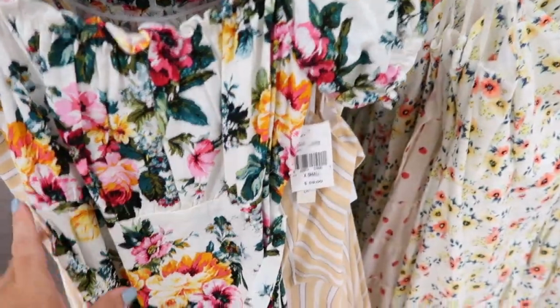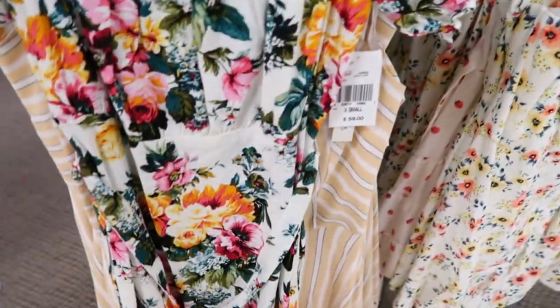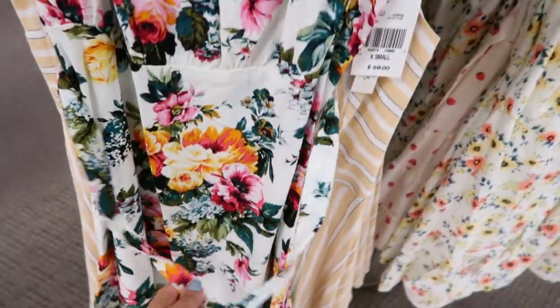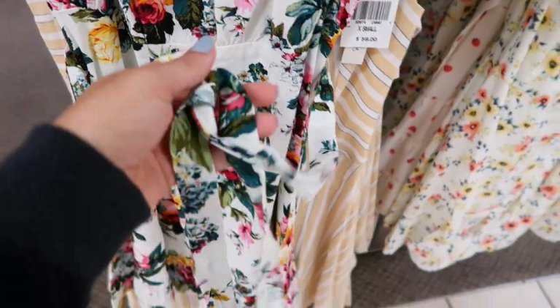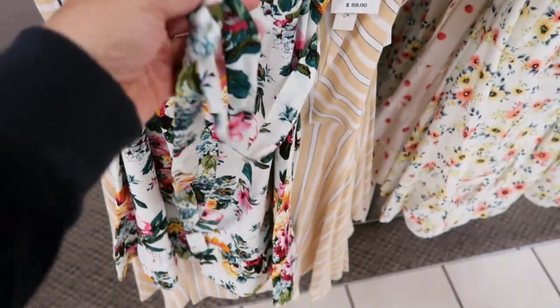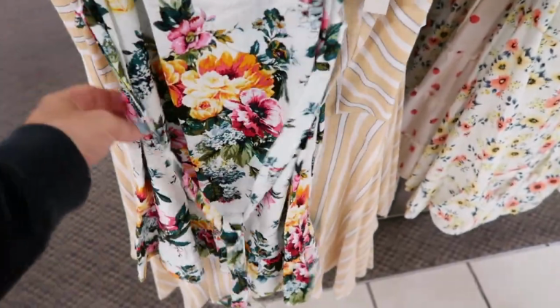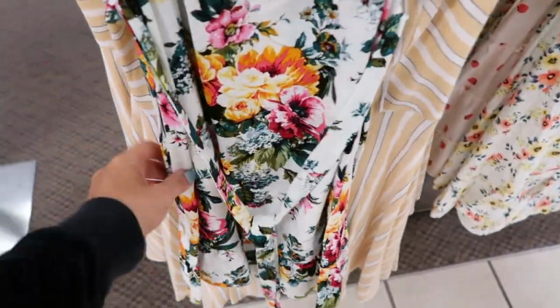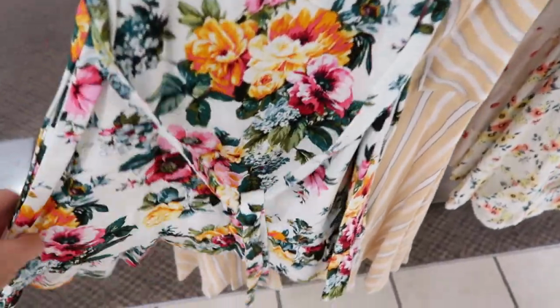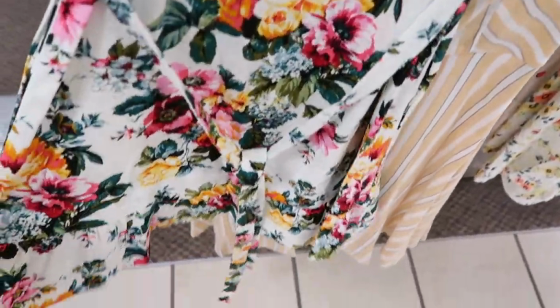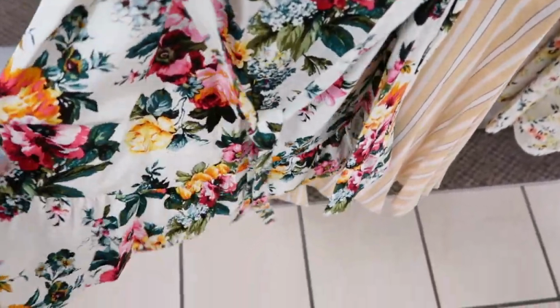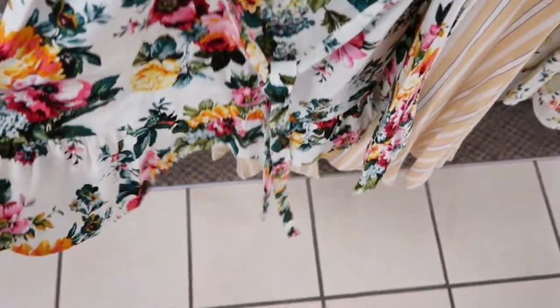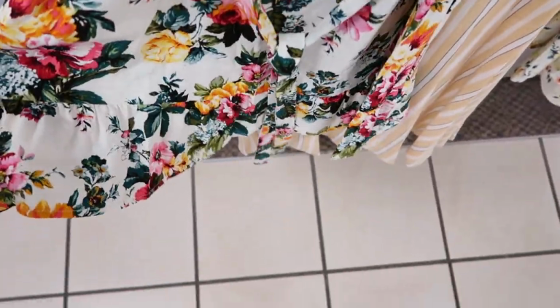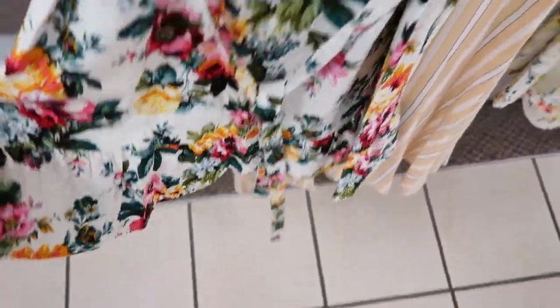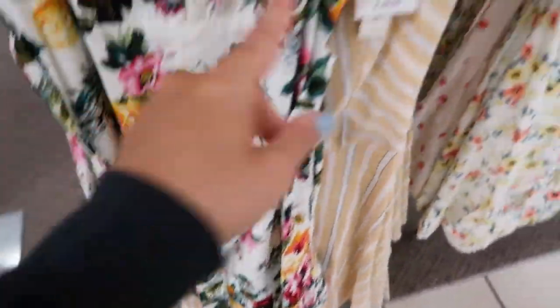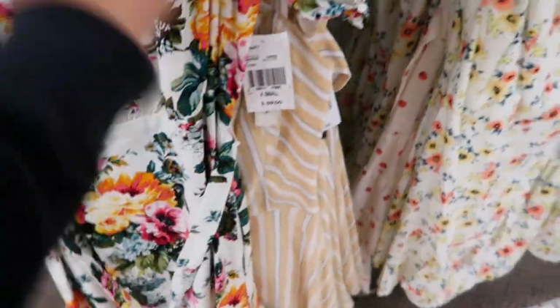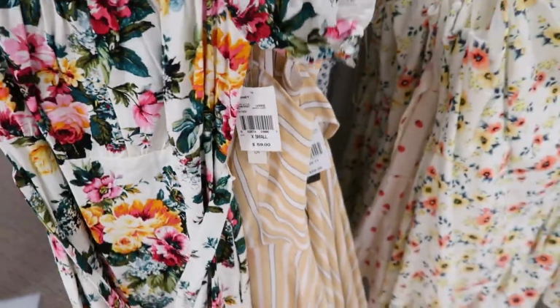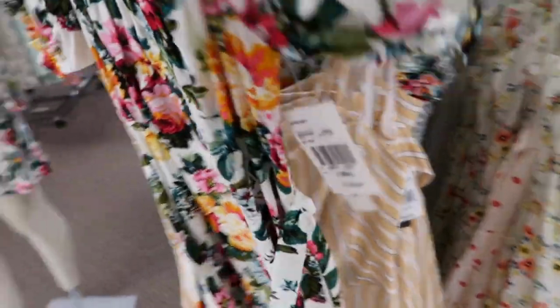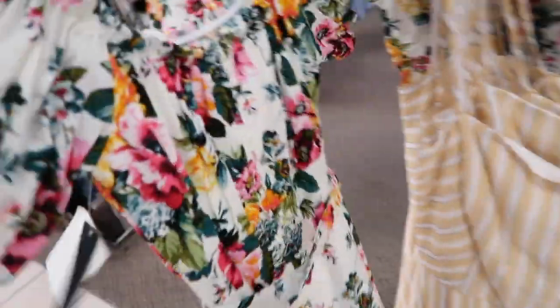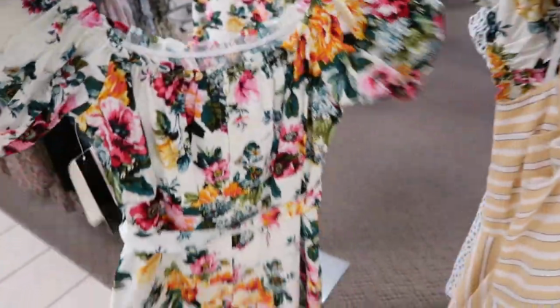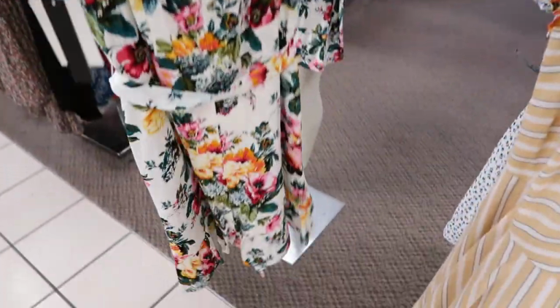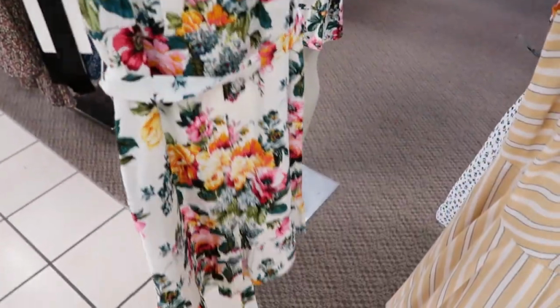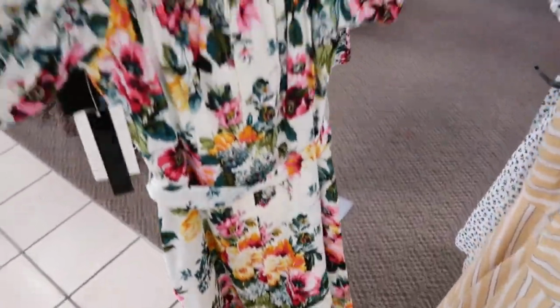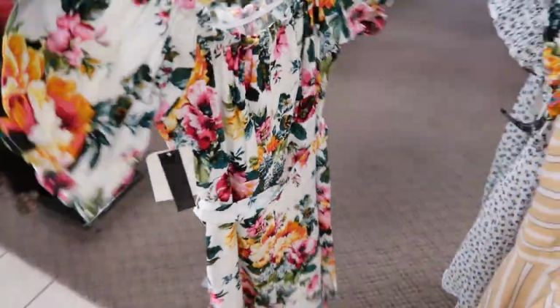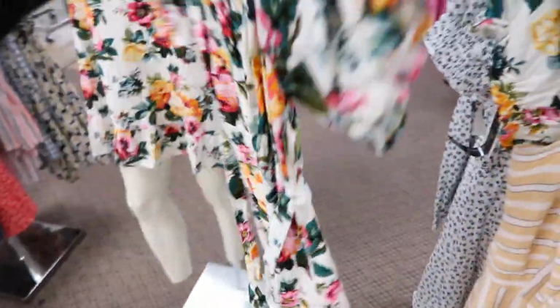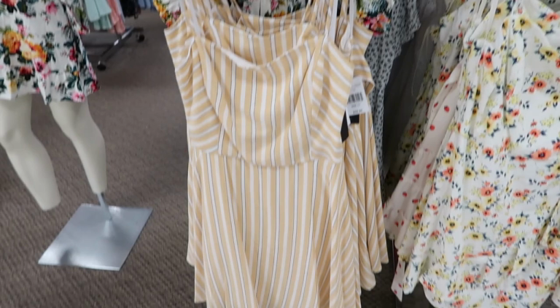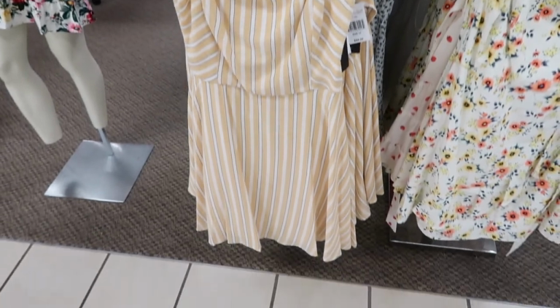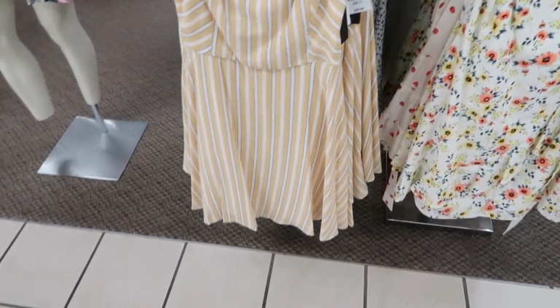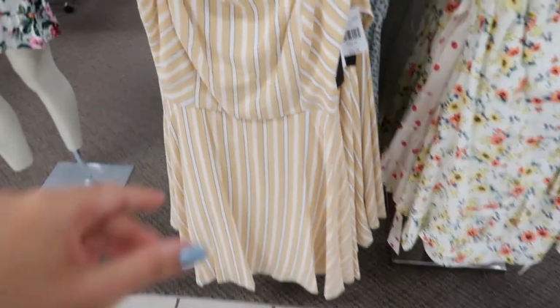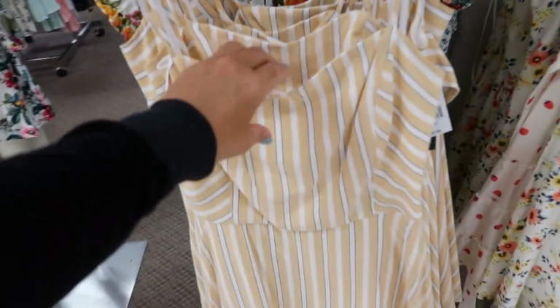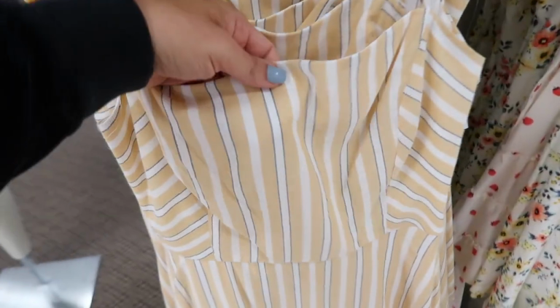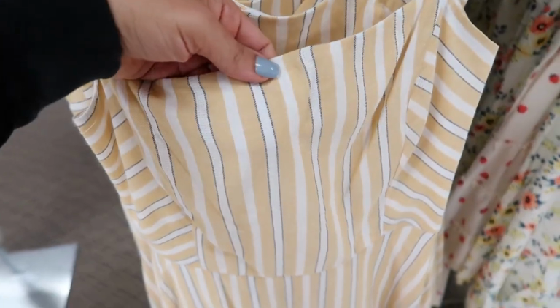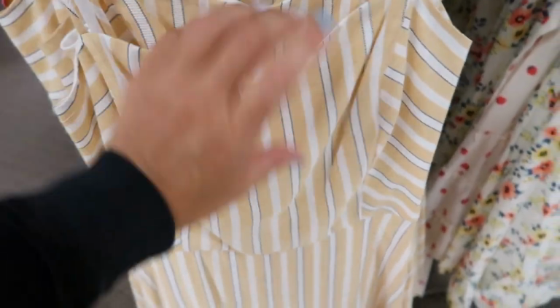I'm also seeing this new dress from Speechless — it has a linen type material, a balloon sleeve with elastic, a belt, and then it's kind of flowy at the bottom with a tier. This one is normally $59.